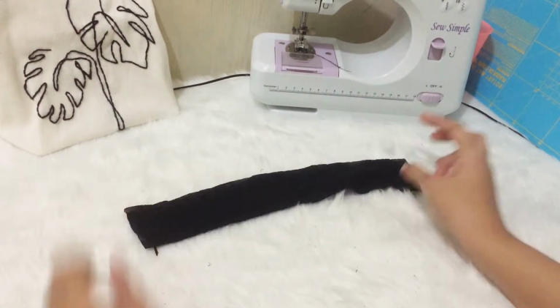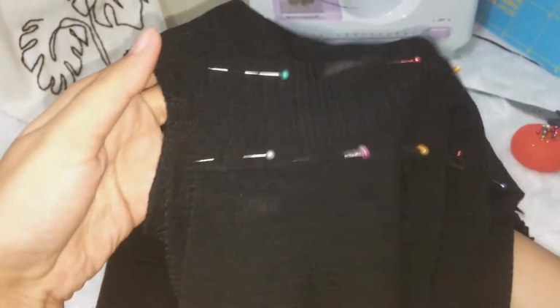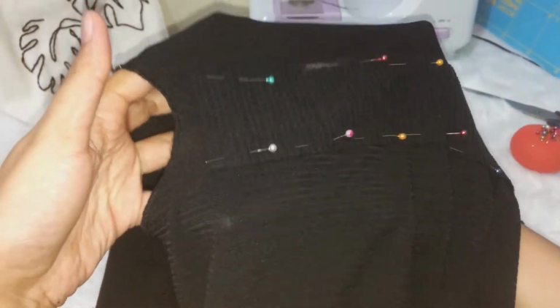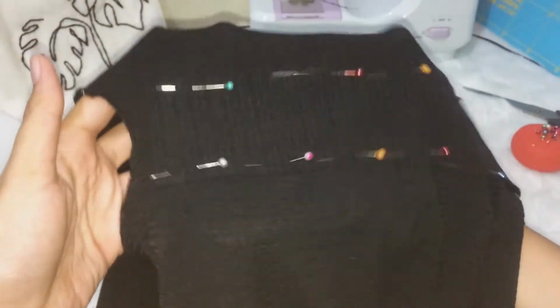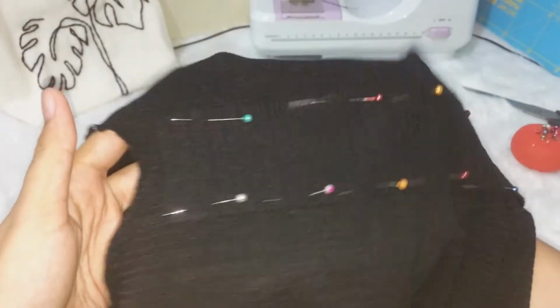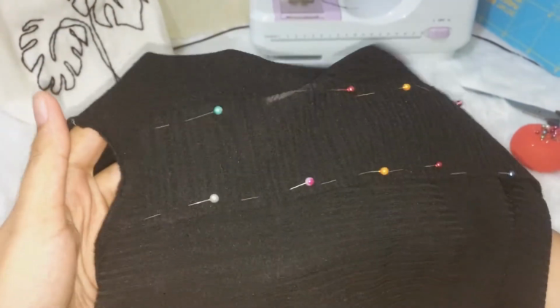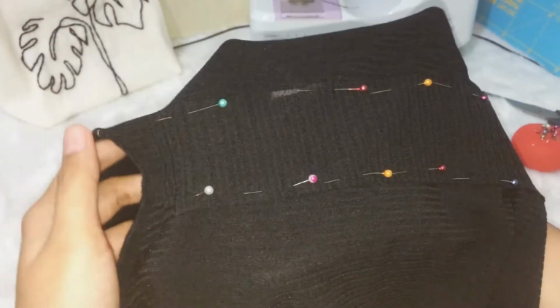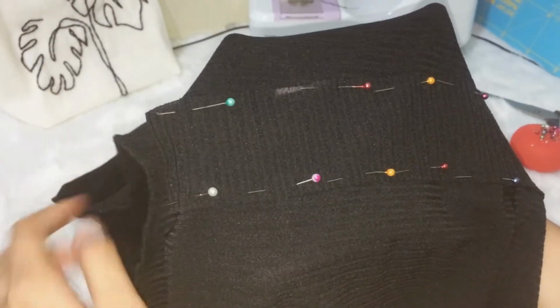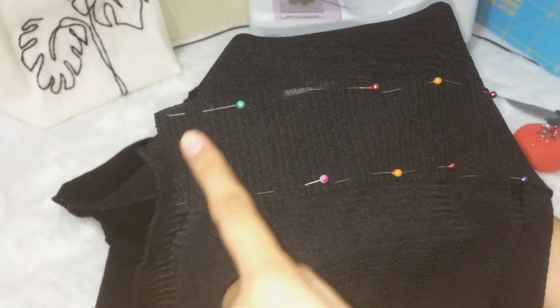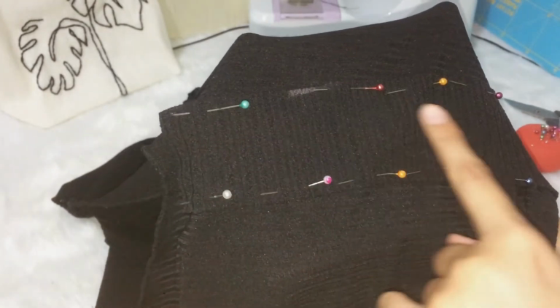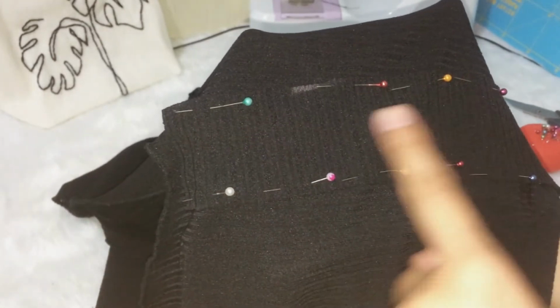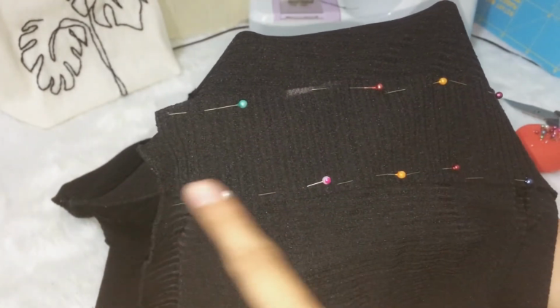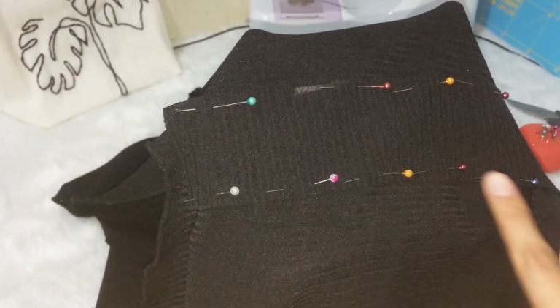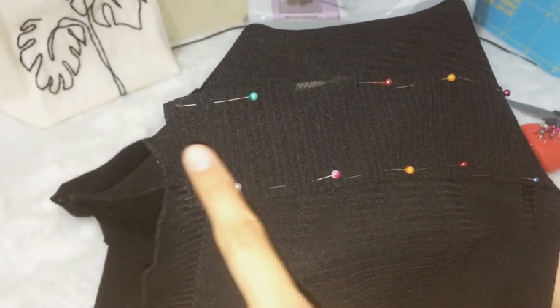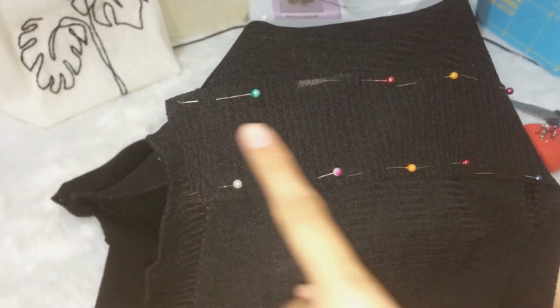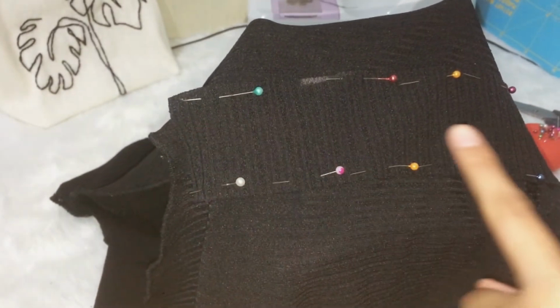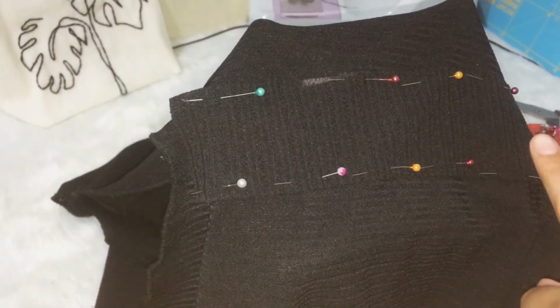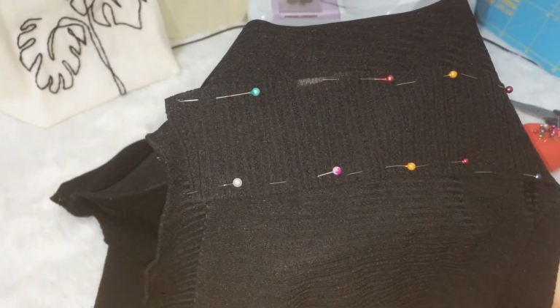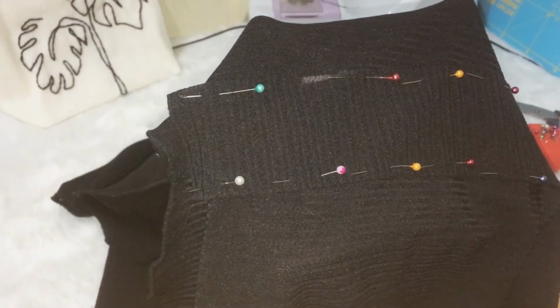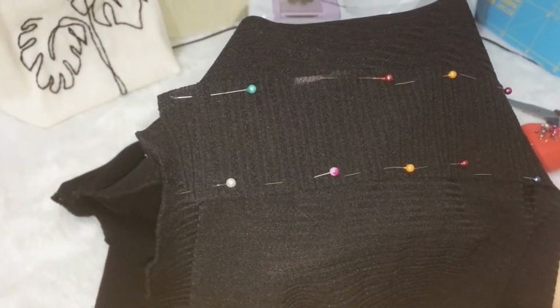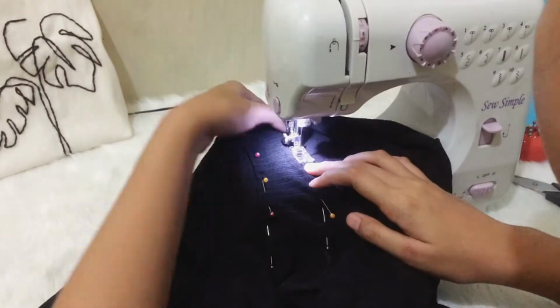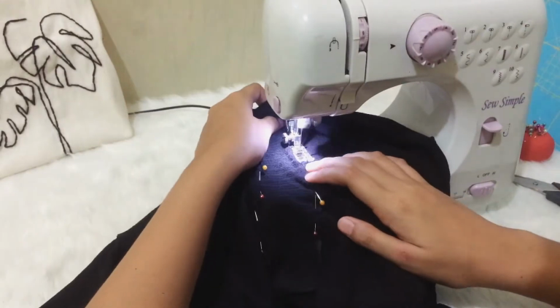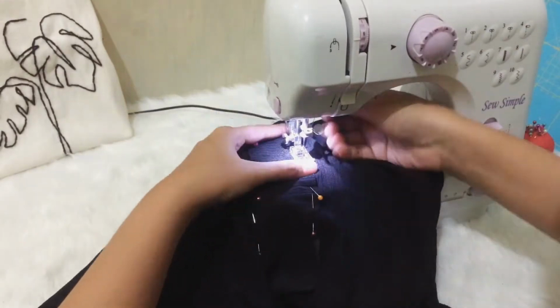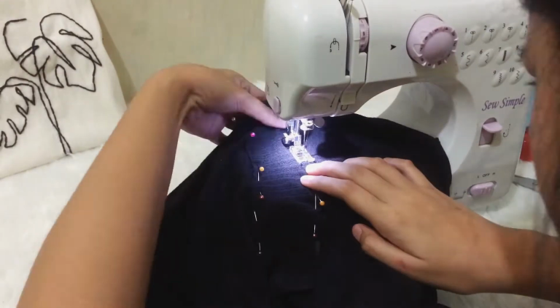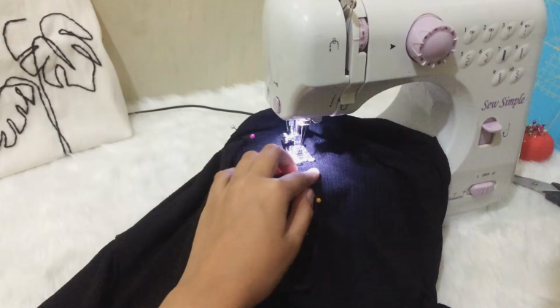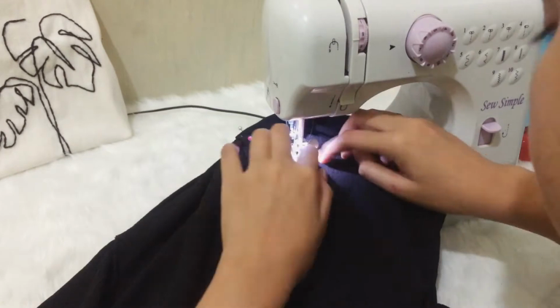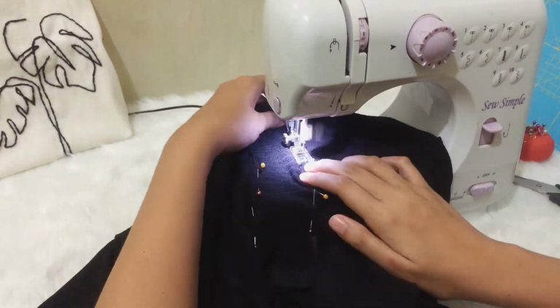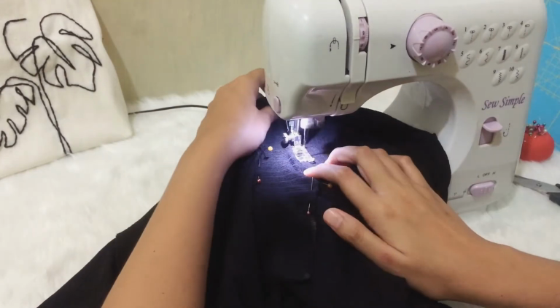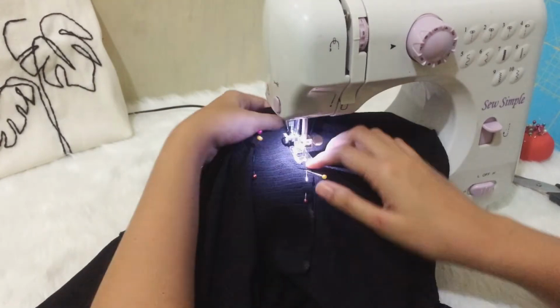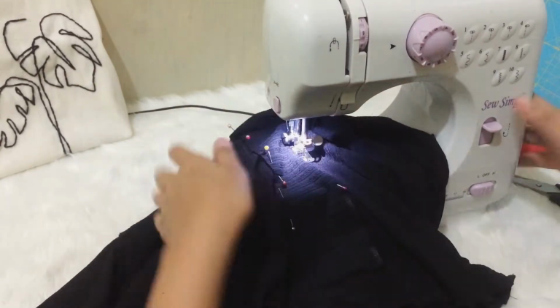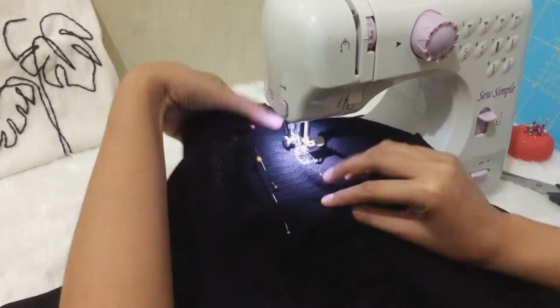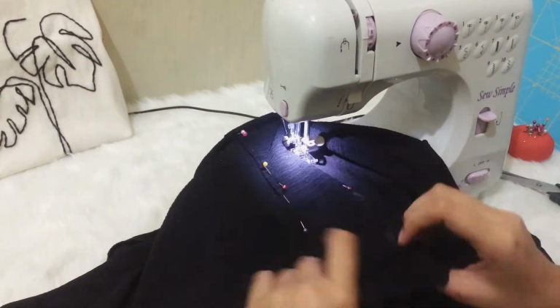I pinned the fabric onto the wrong side of the shirt and attached it by using a zigzag stitch on both edges and a straight stitch in the middle.